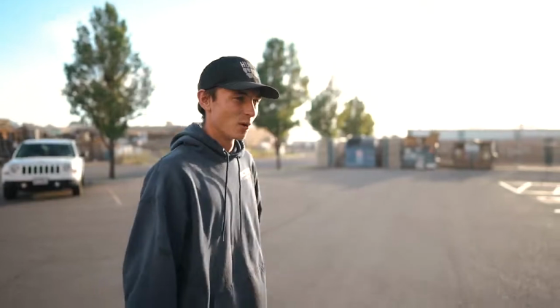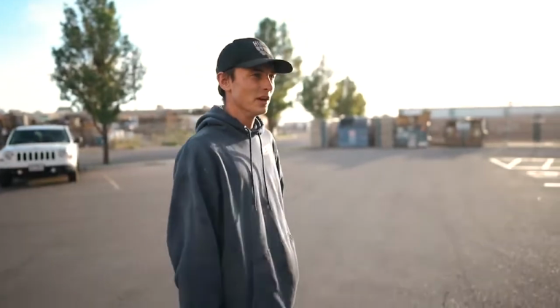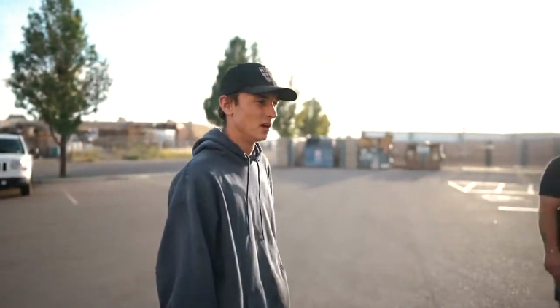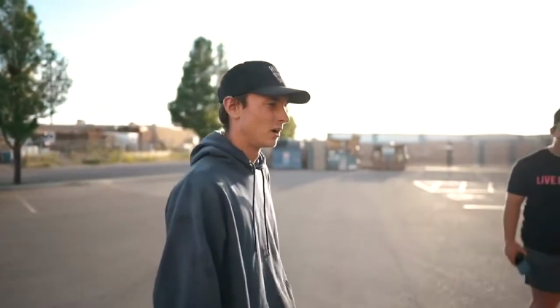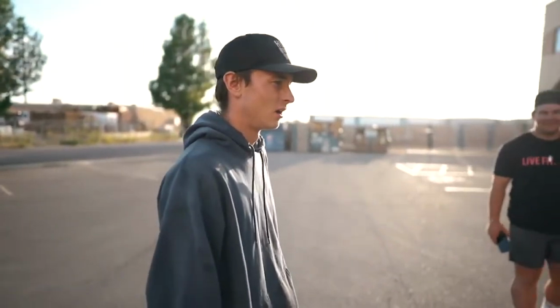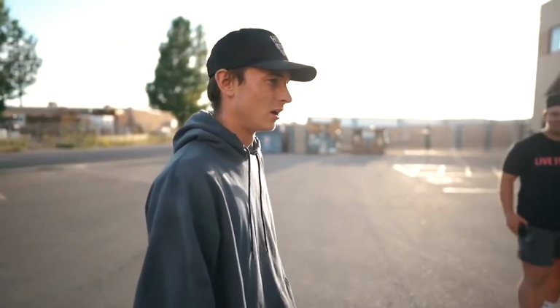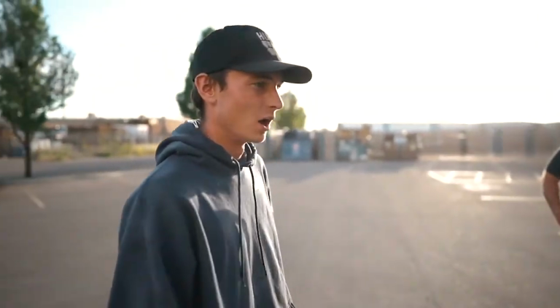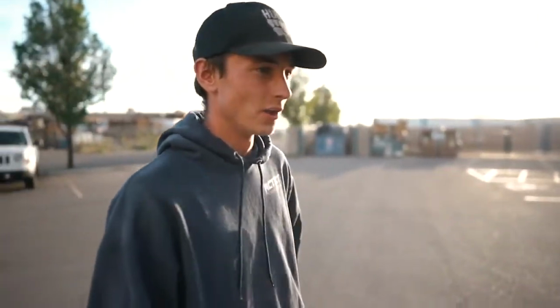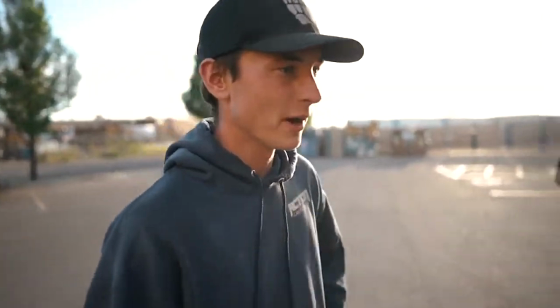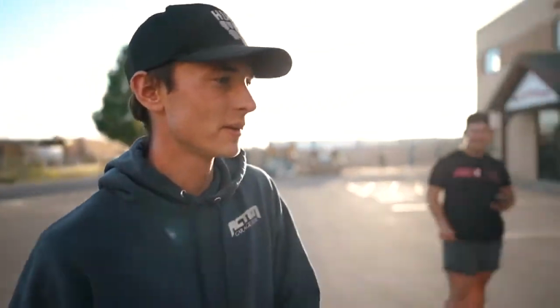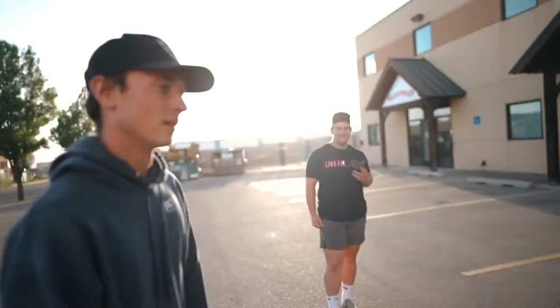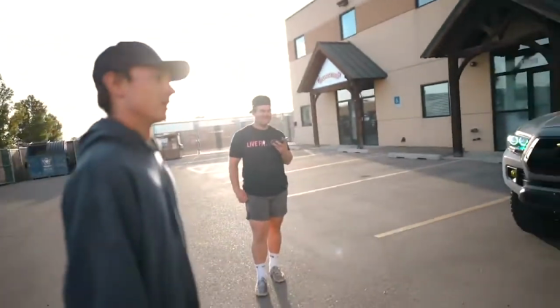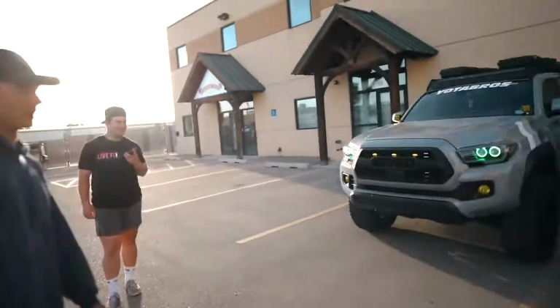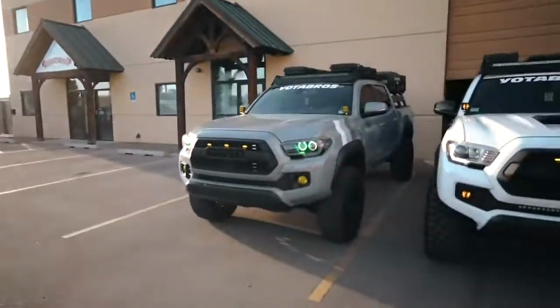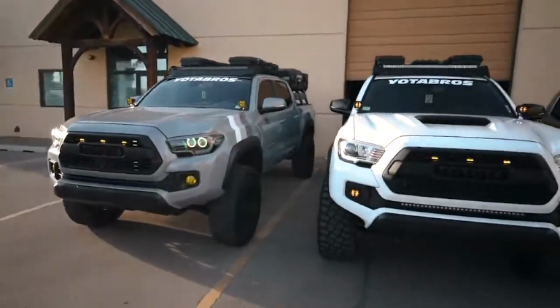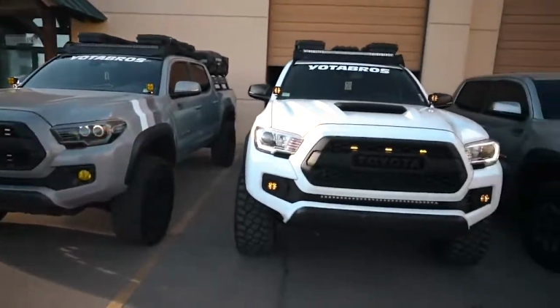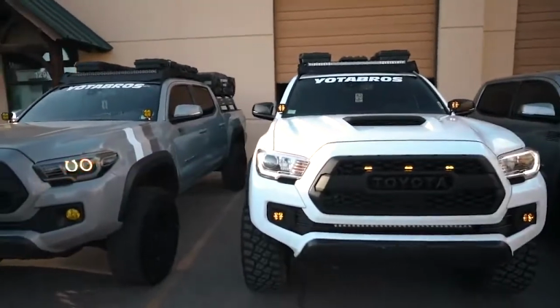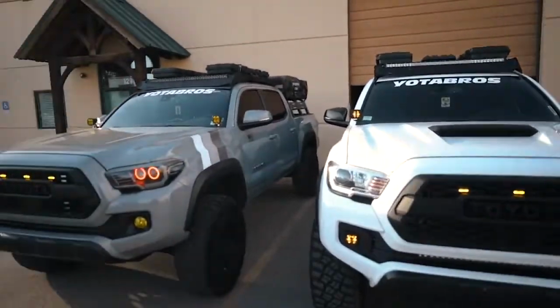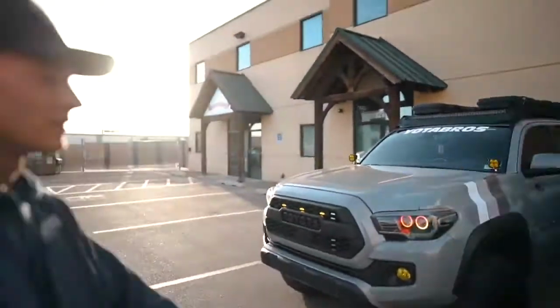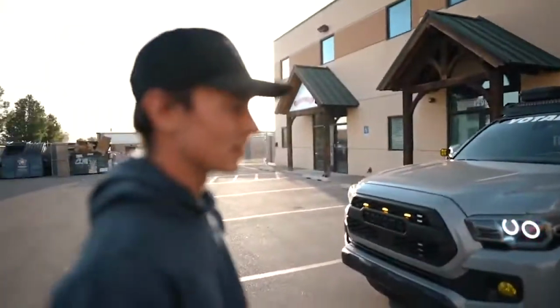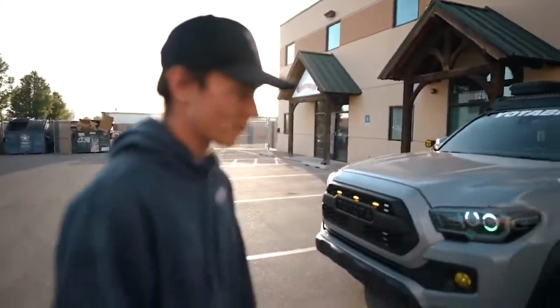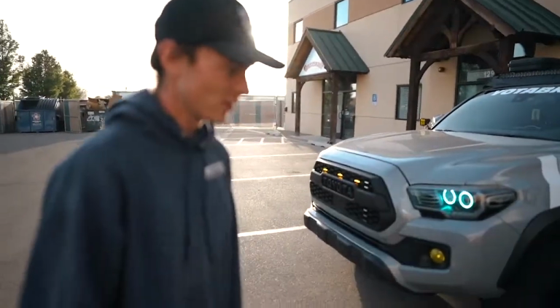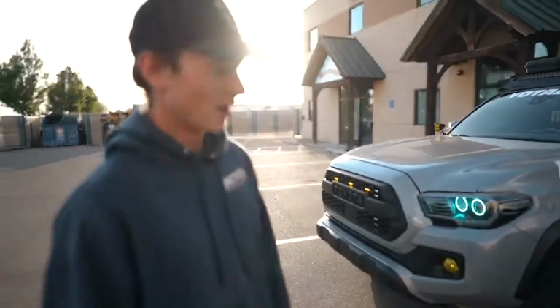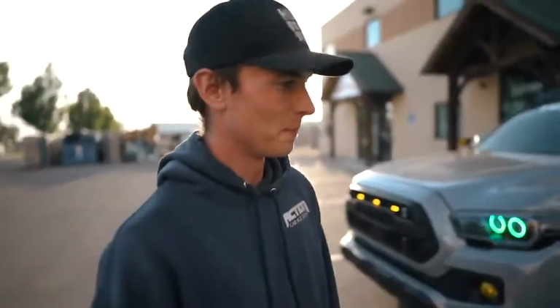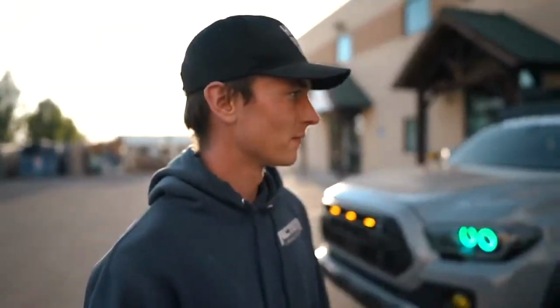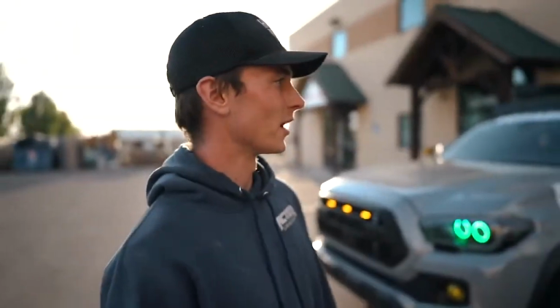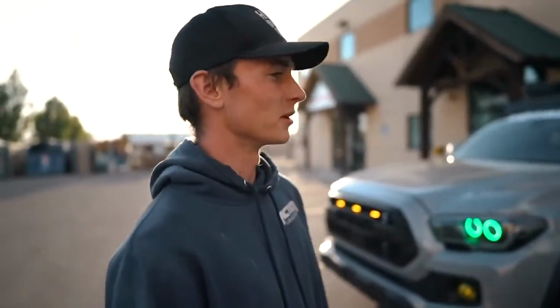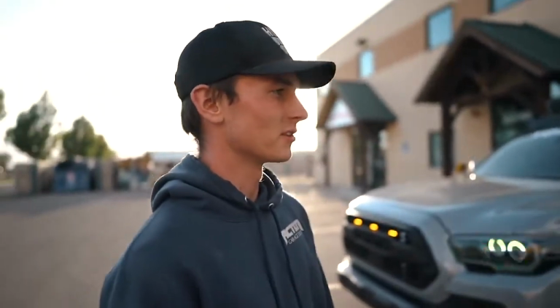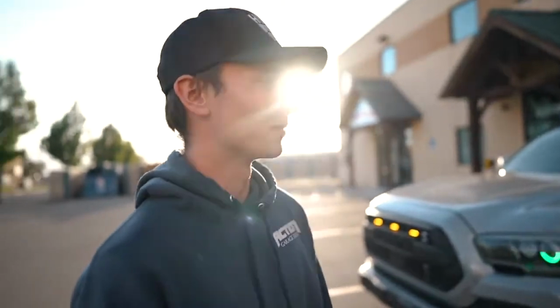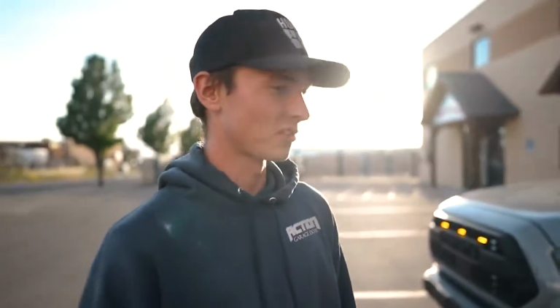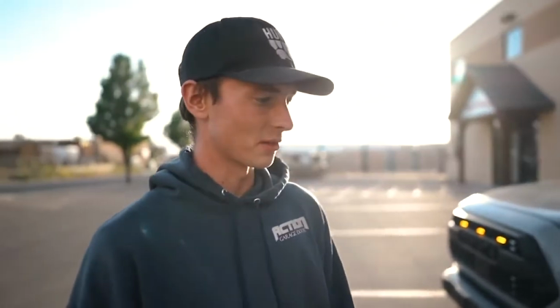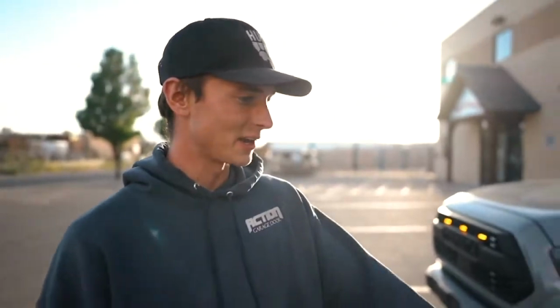What are we doing? We're going for yours. Another walk around. Okay, sounds good. This is my 2019 TRD Off-Road. I've done a lot to it, obviously, but let's start with lighting.